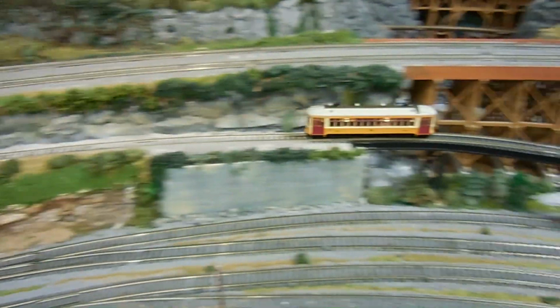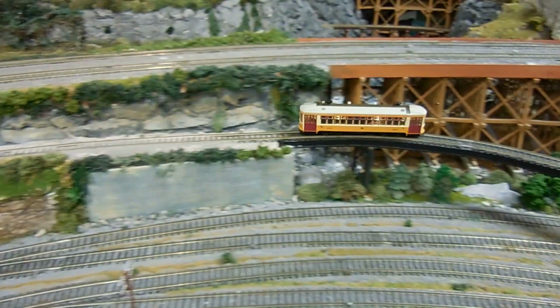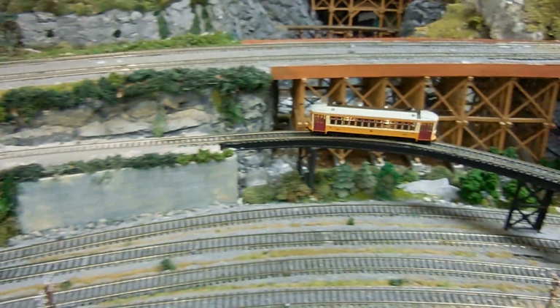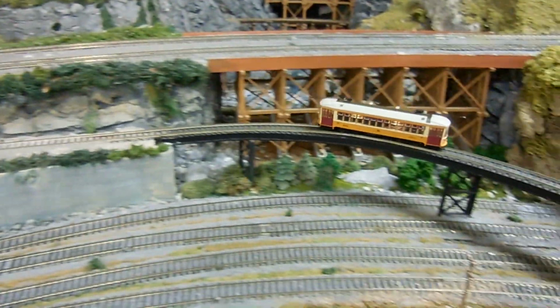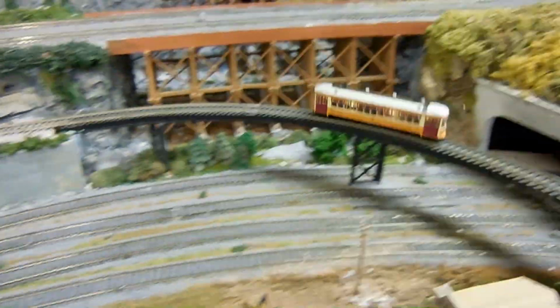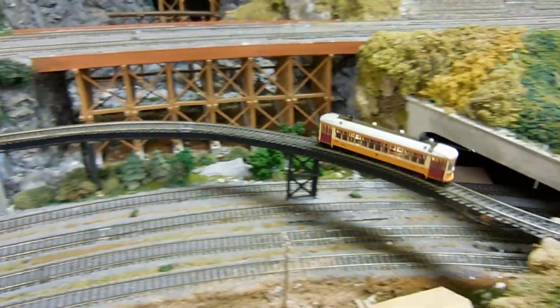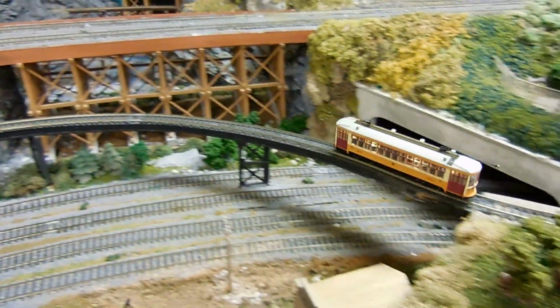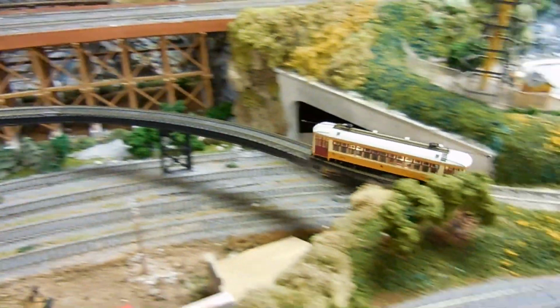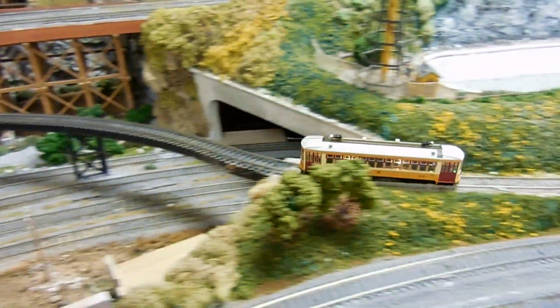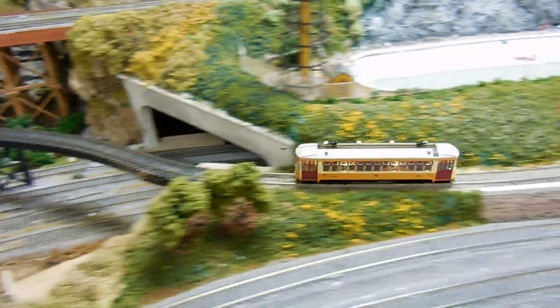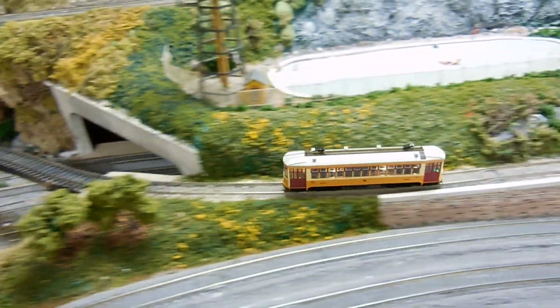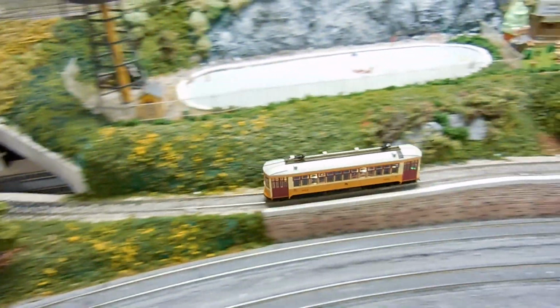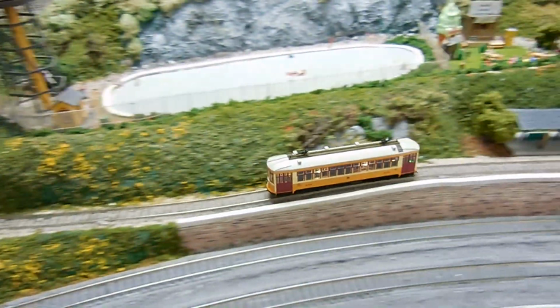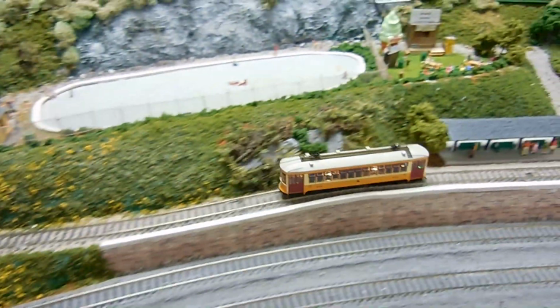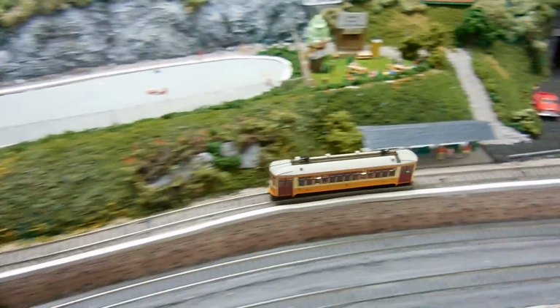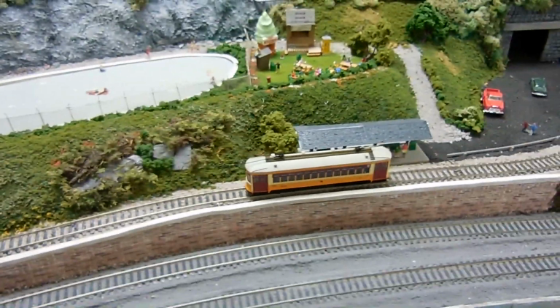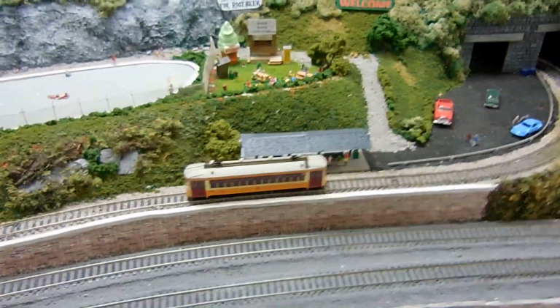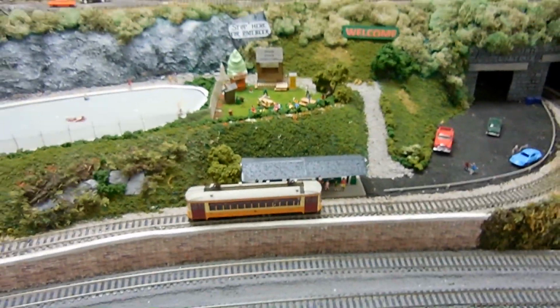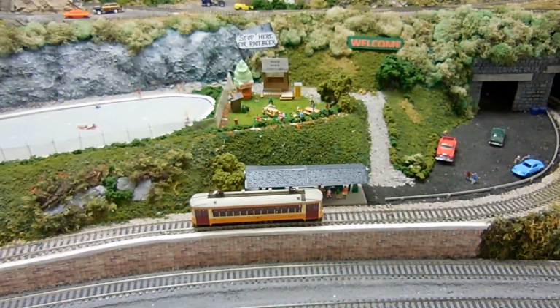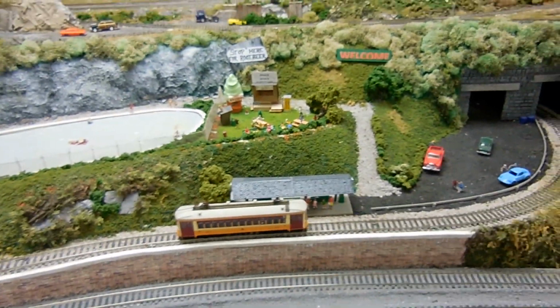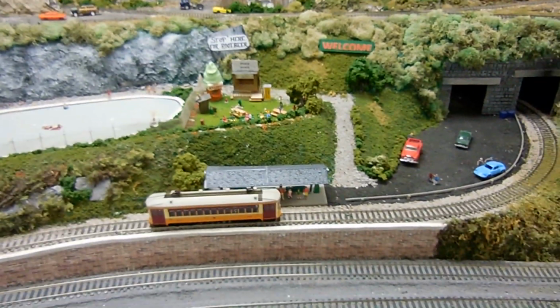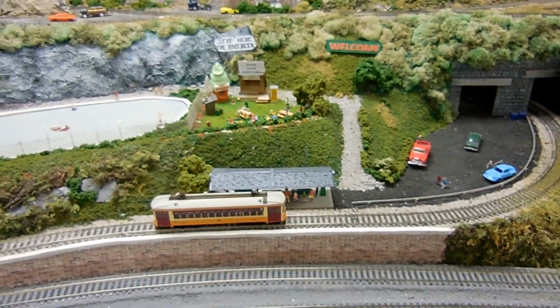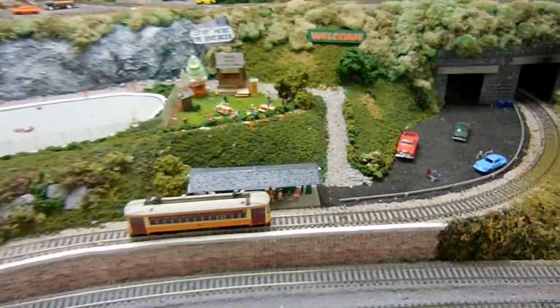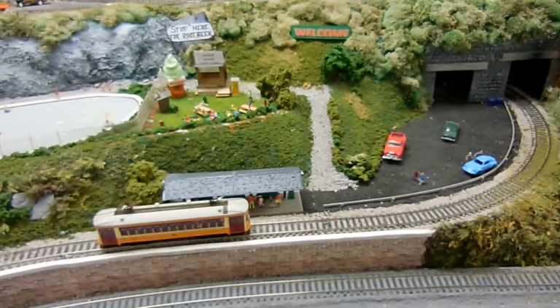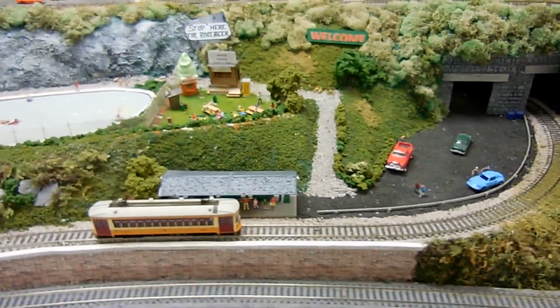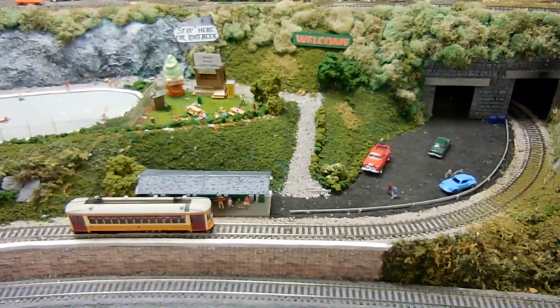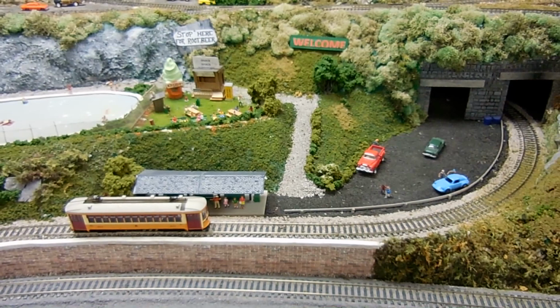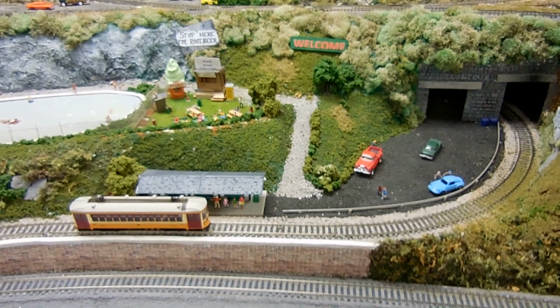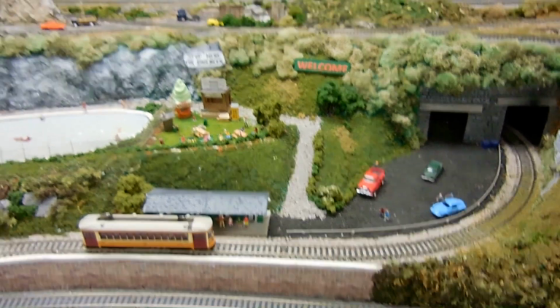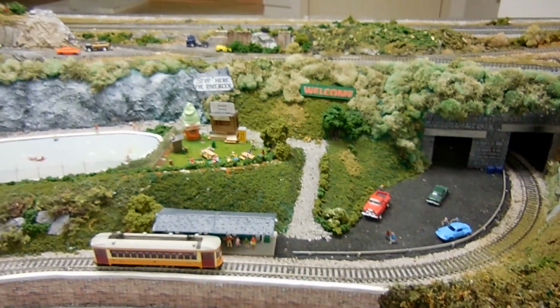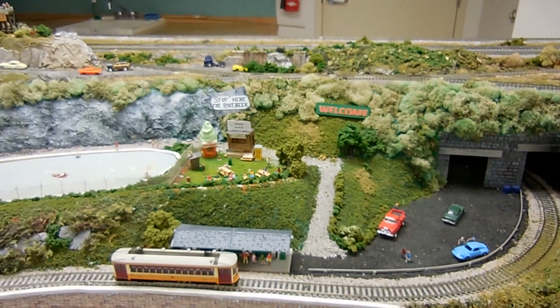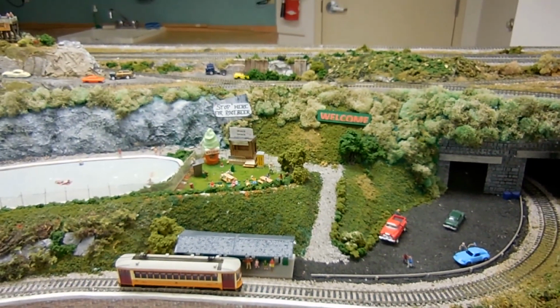Our trolley proceeds across the main line and arrives at our reservoir picnic area. It drops off some passengers who are anxious to picnic here at our refreshment stand.